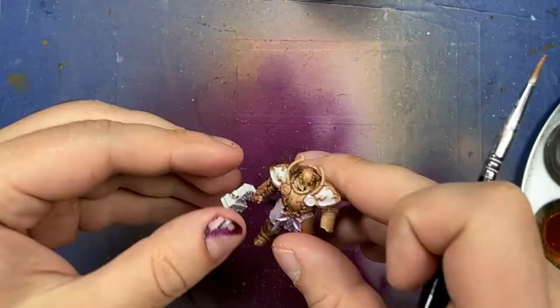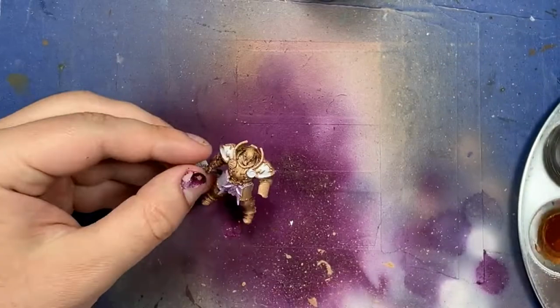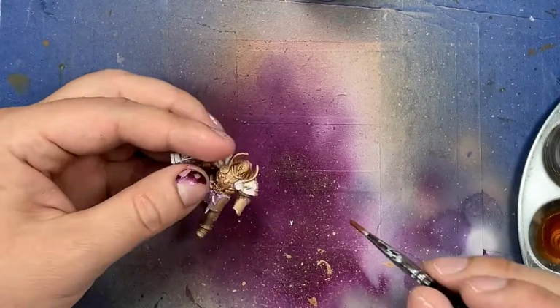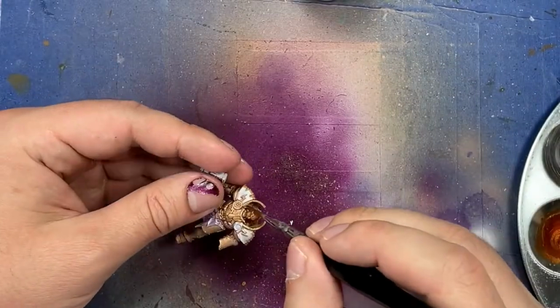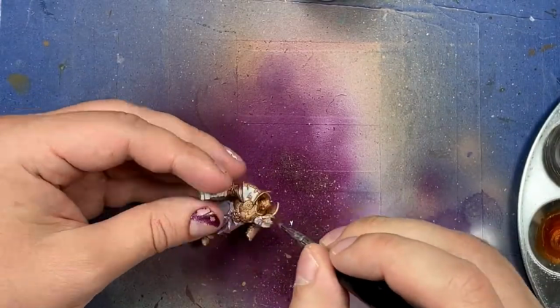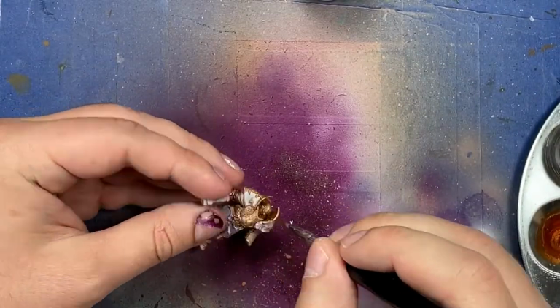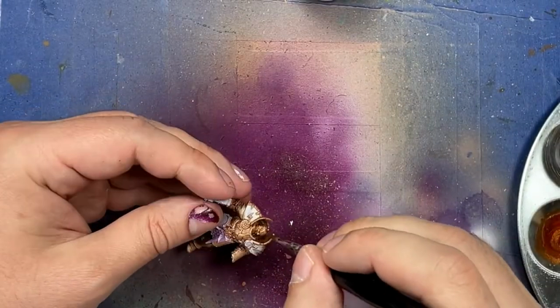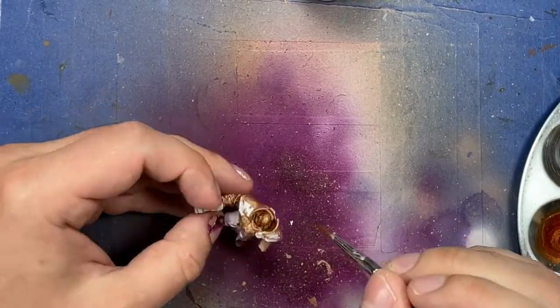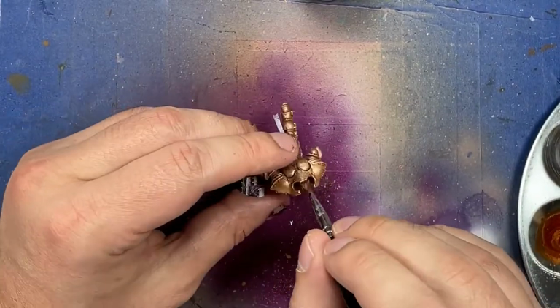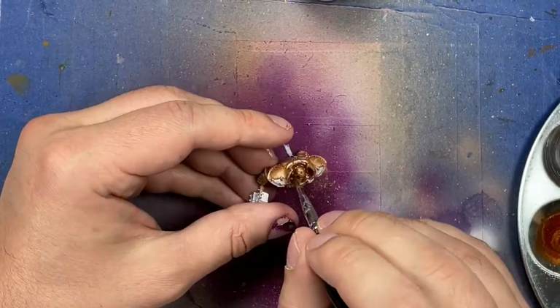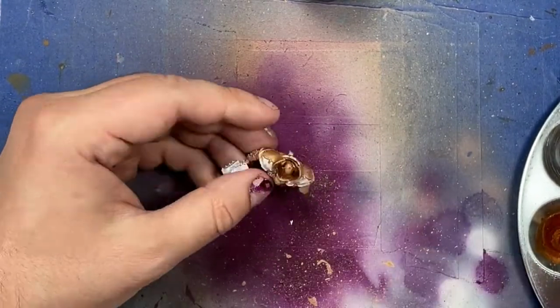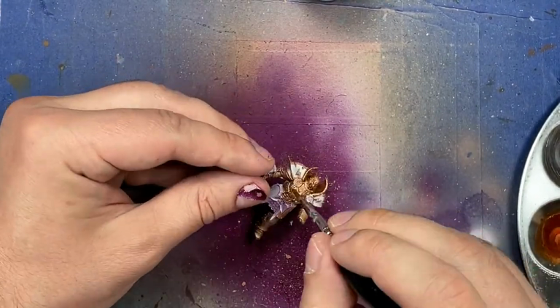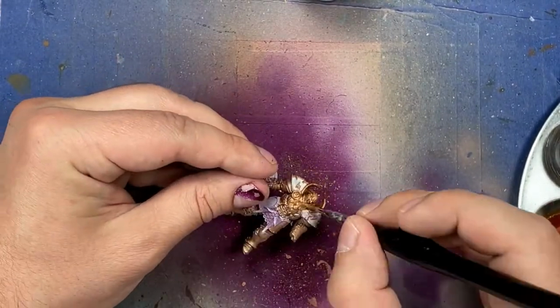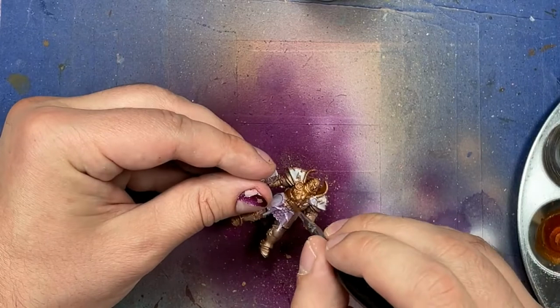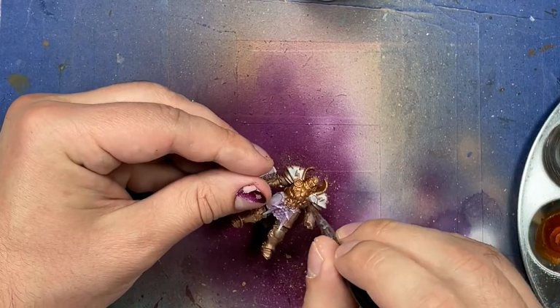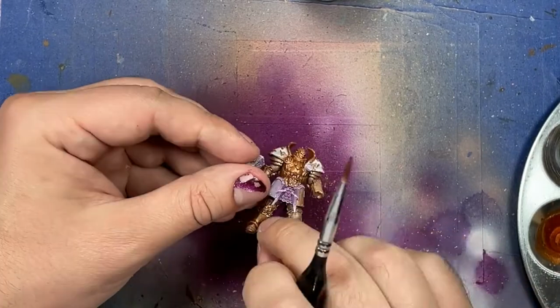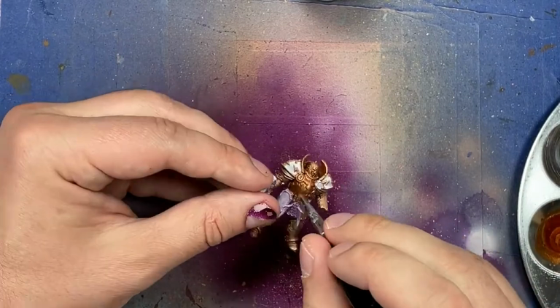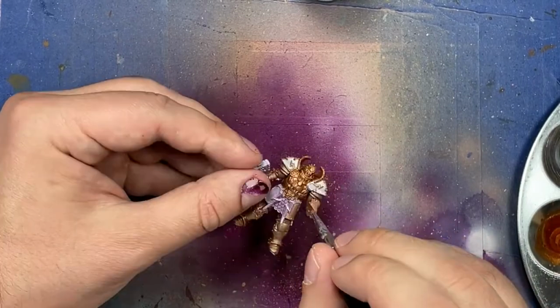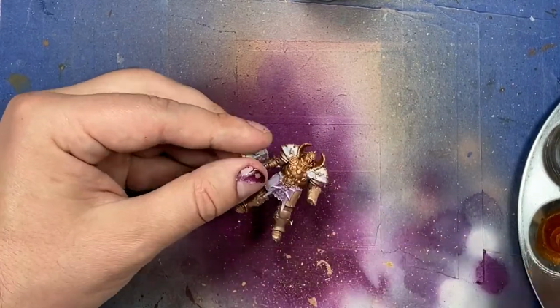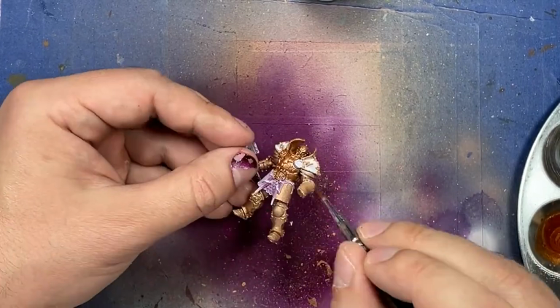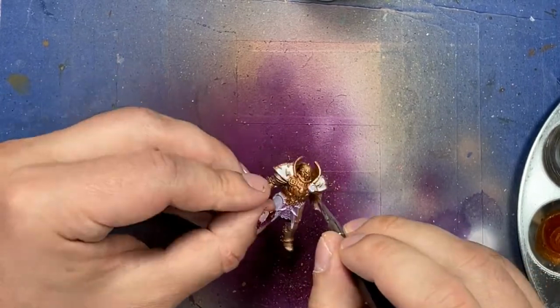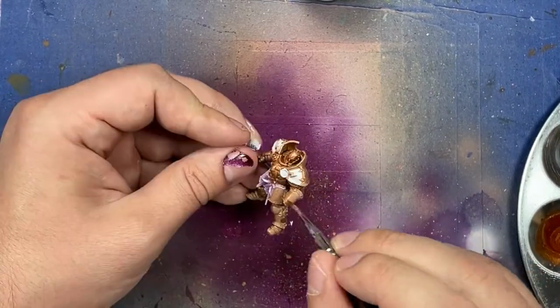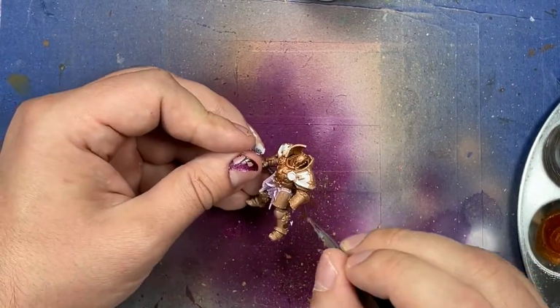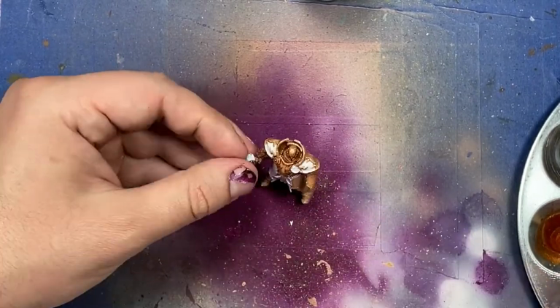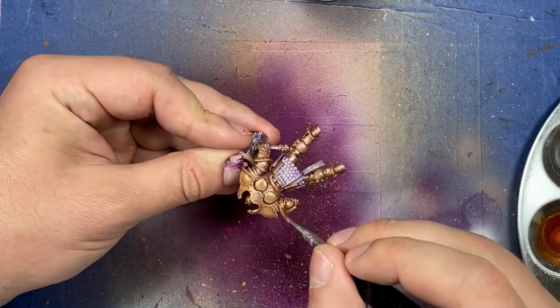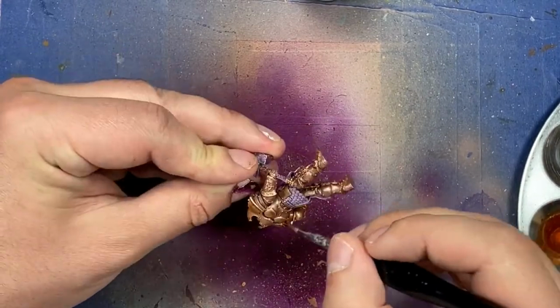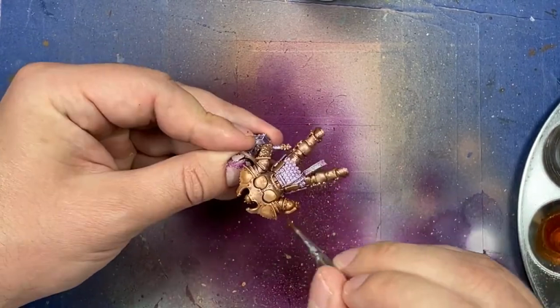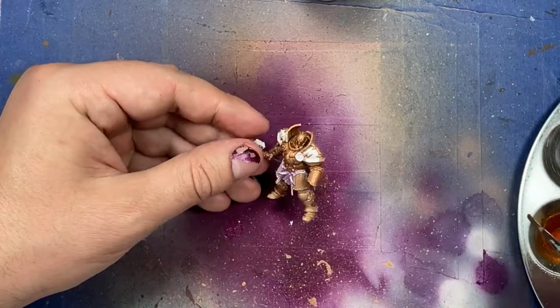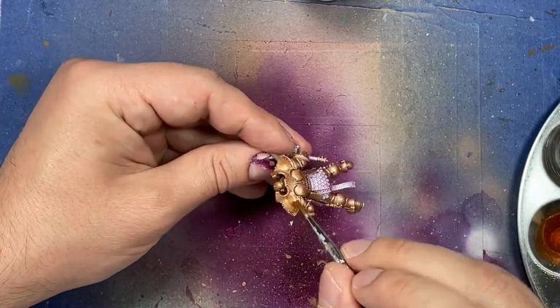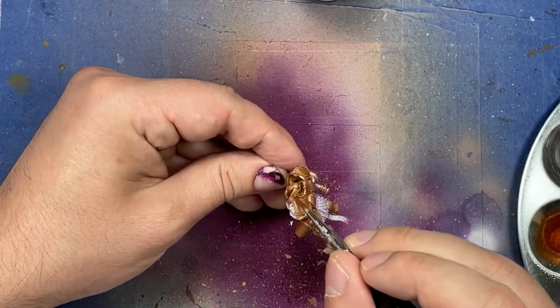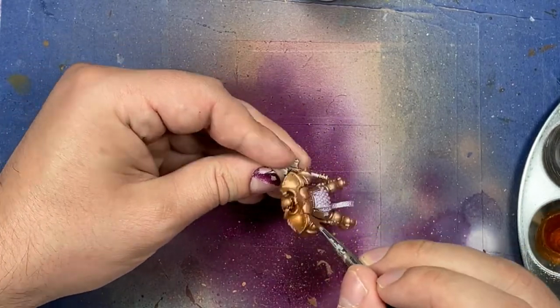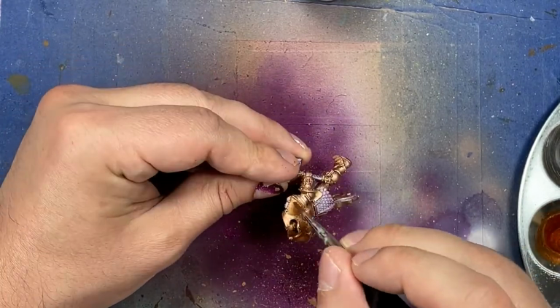I tried to add a second coat to all the metal in order to maybe fix it, but if it was ruined before it was going to be ruined again. The only thing the second coat did was make the gold even thicker, fuller, and darker.